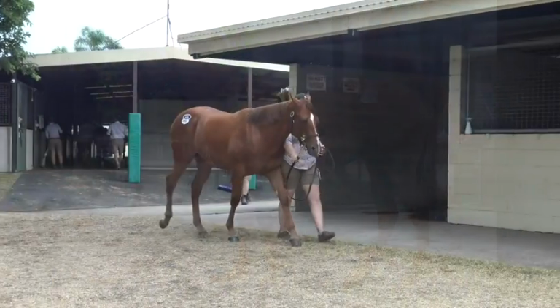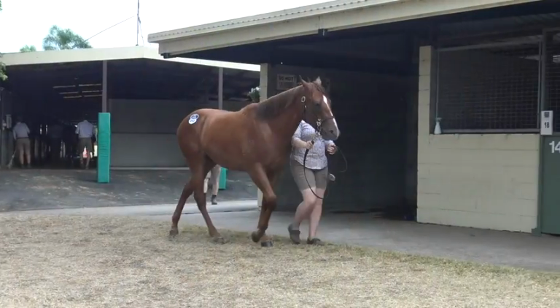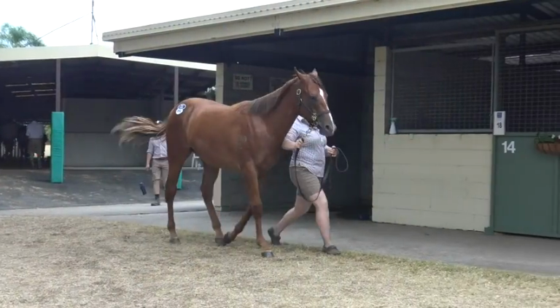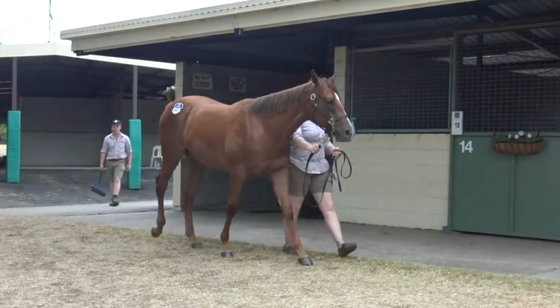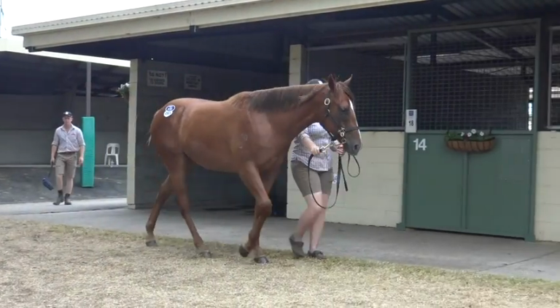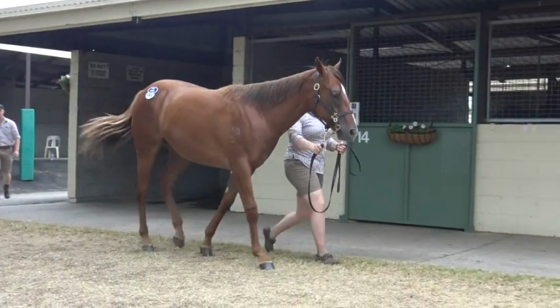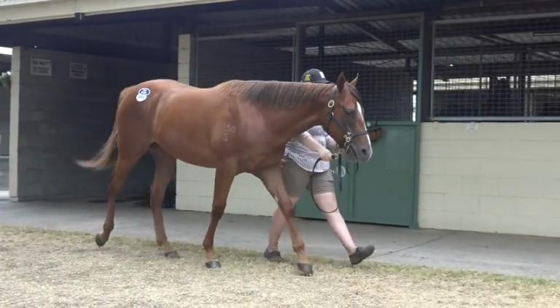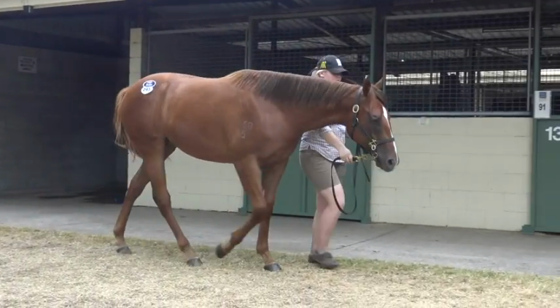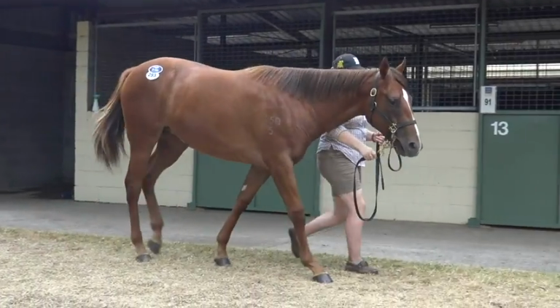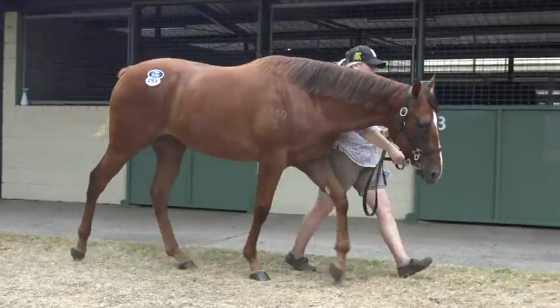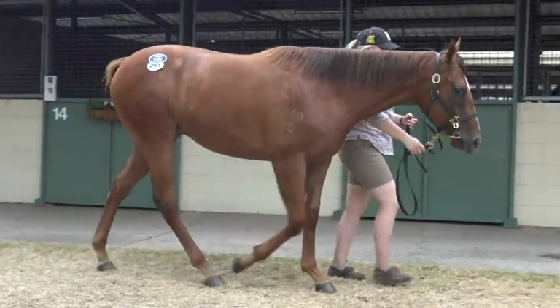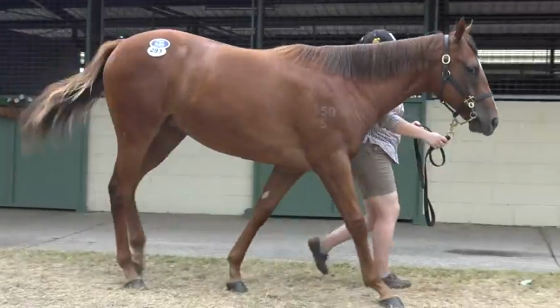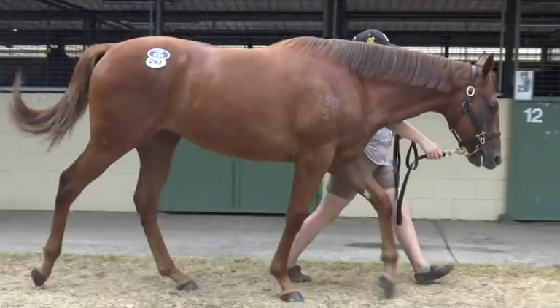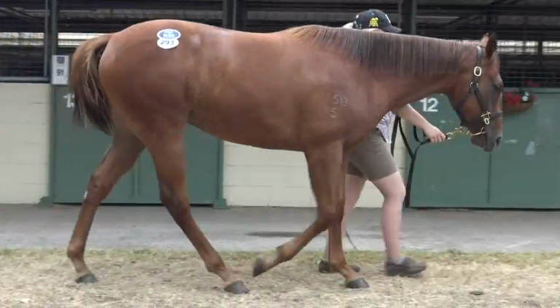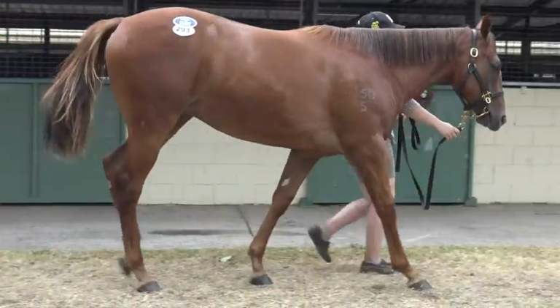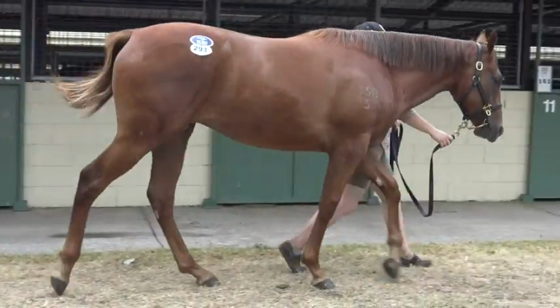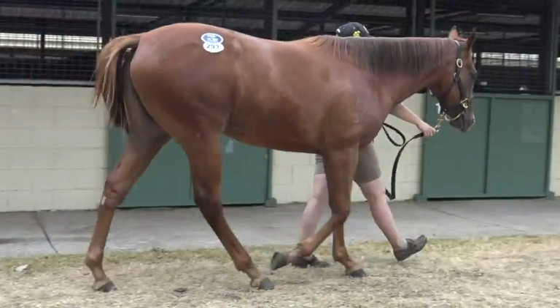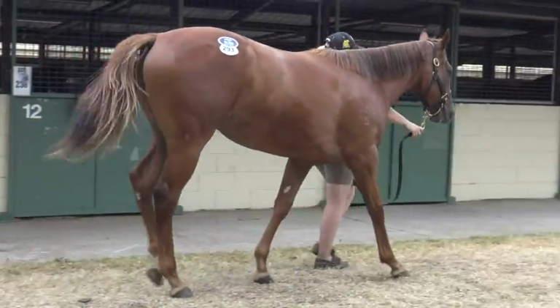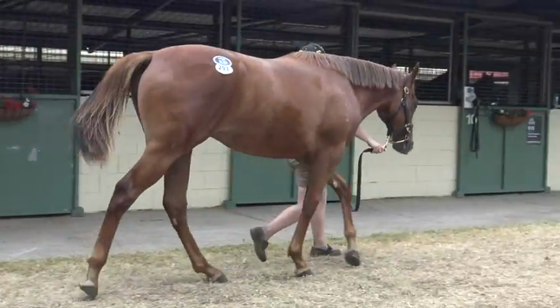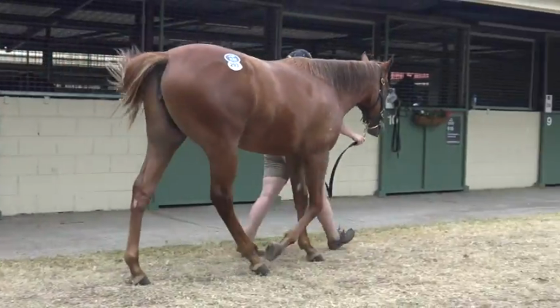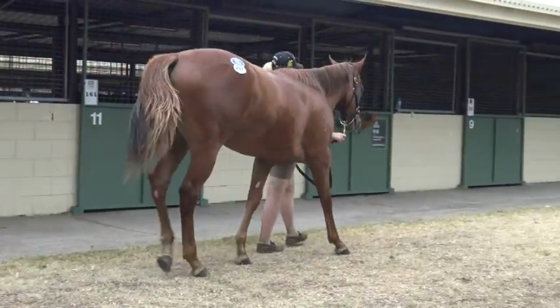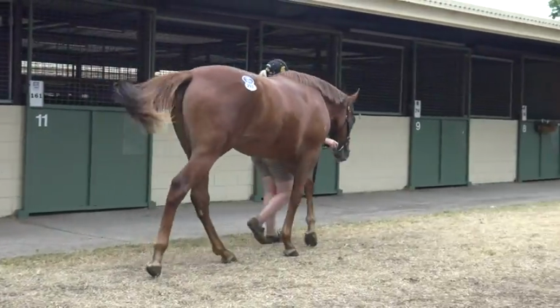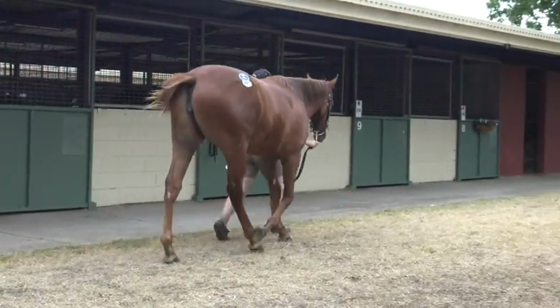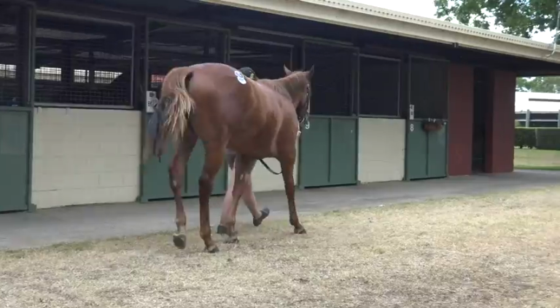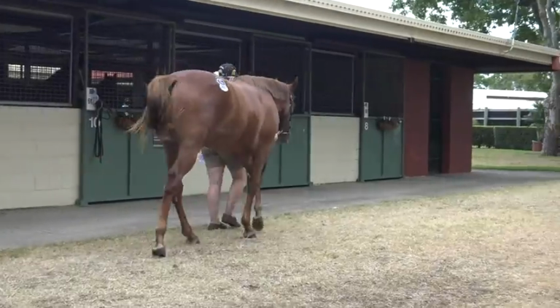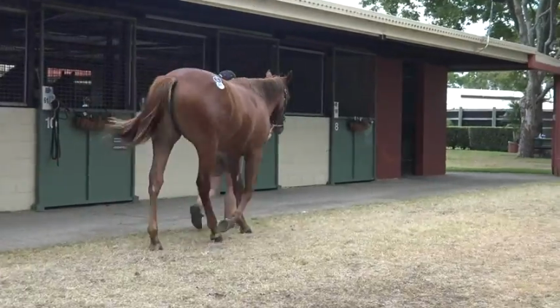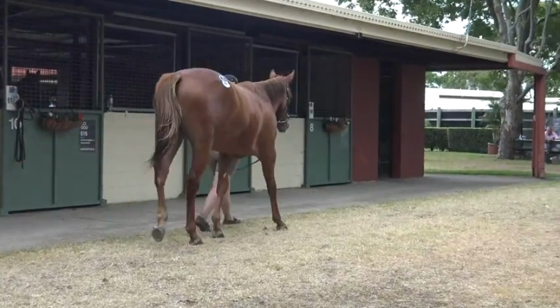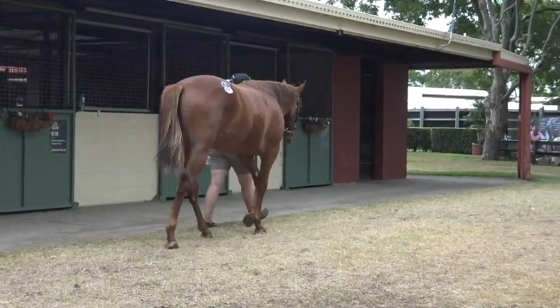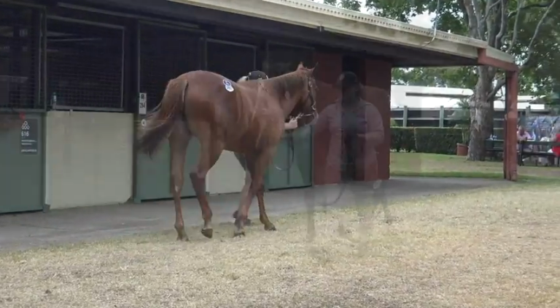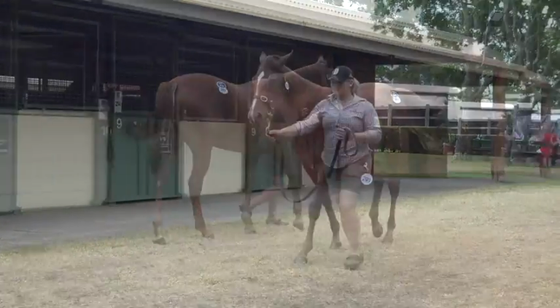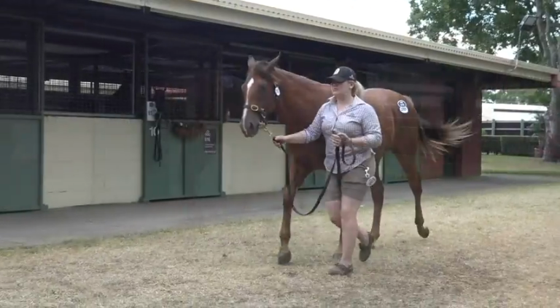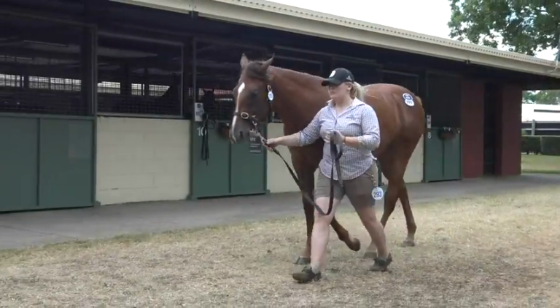Nick Price here. Lot 293 from Magic Millions Sales. We bought this filly off Arafil, the Schnitzel Overblick filly — powerful chestnut, medium-sized filly, good walking filly.